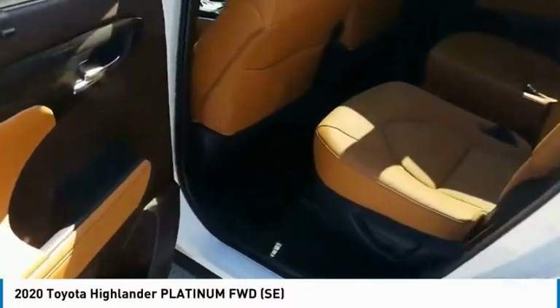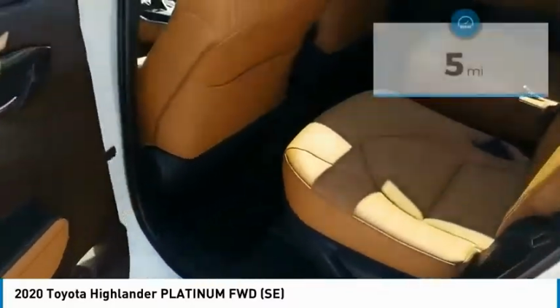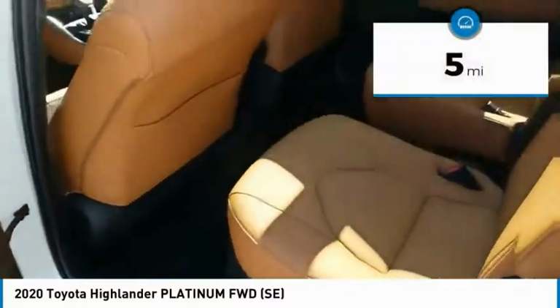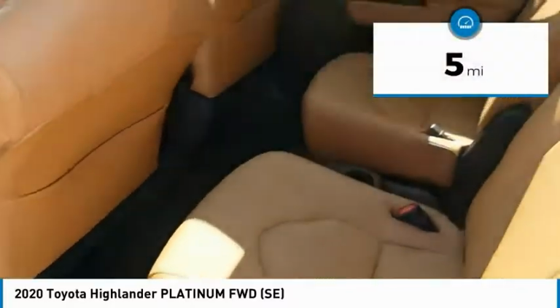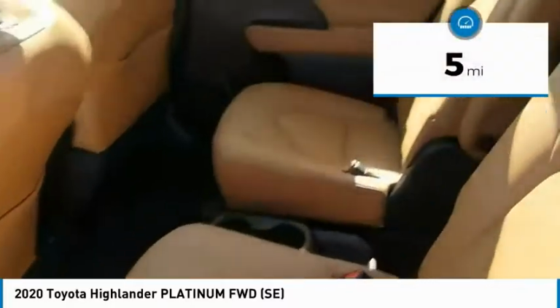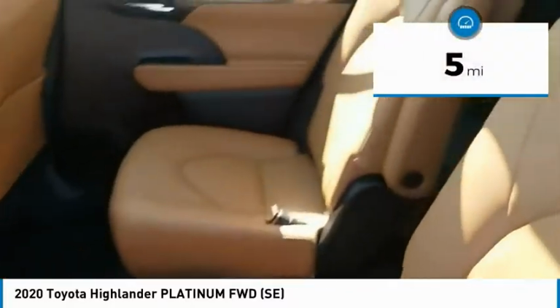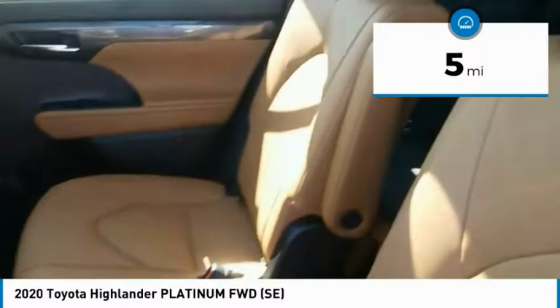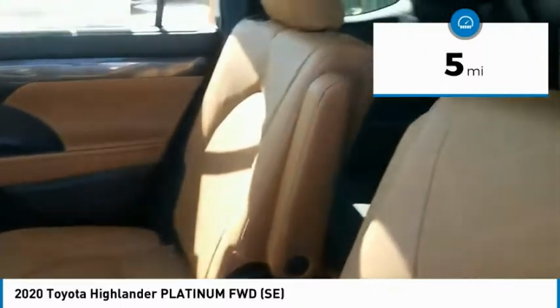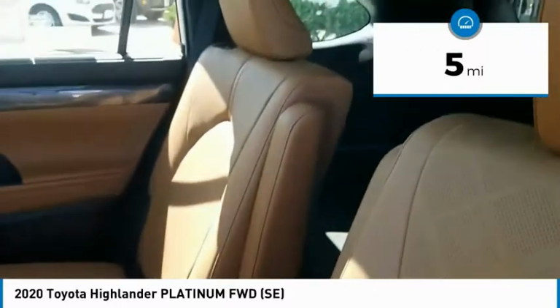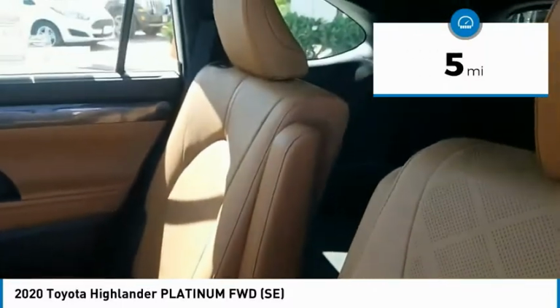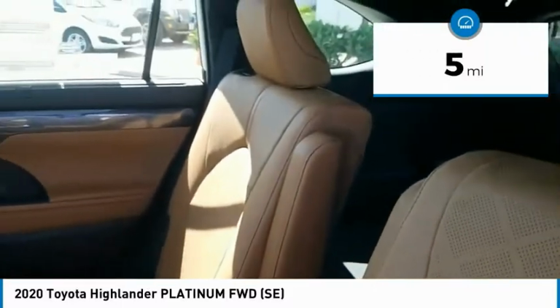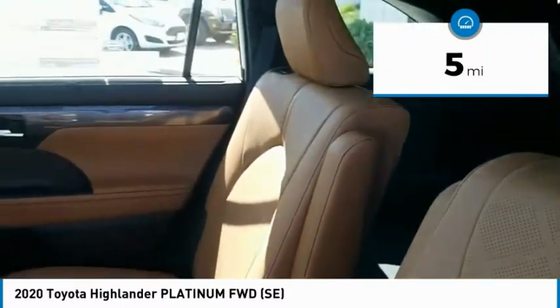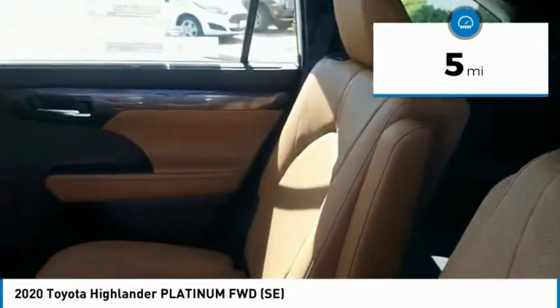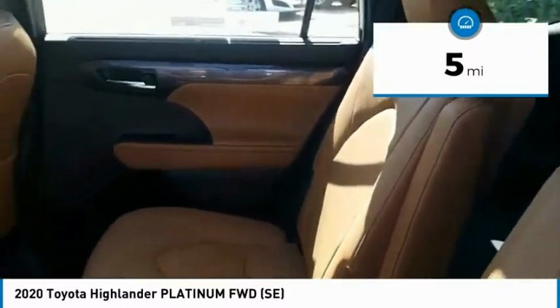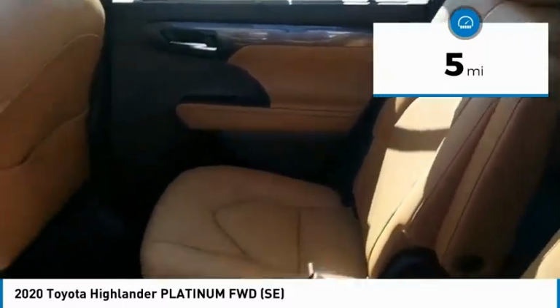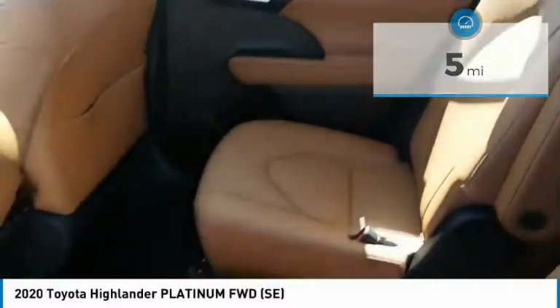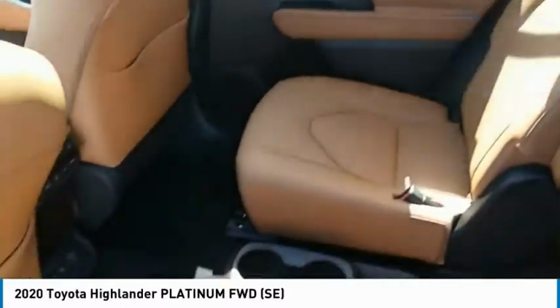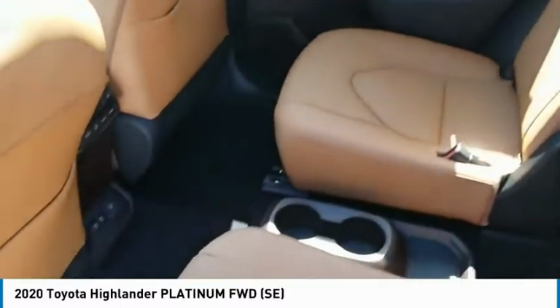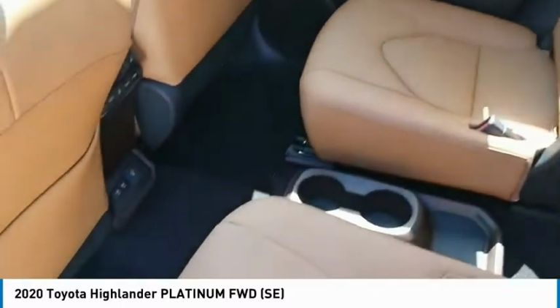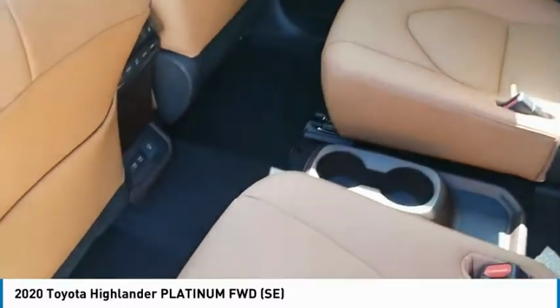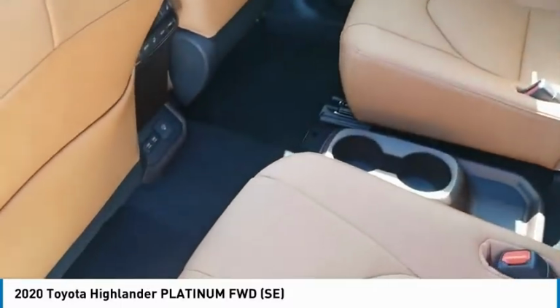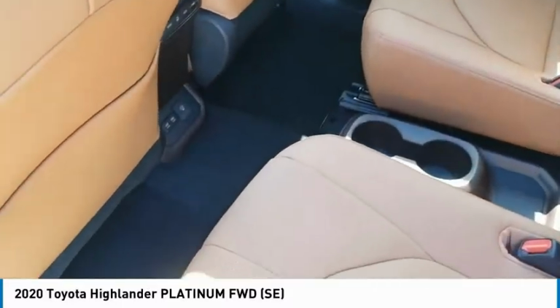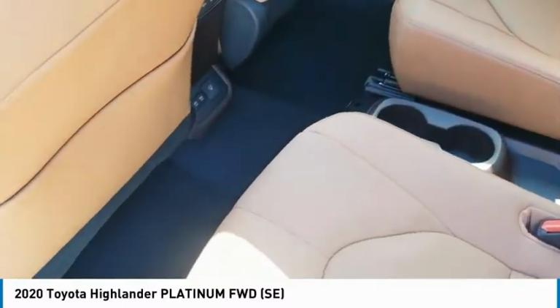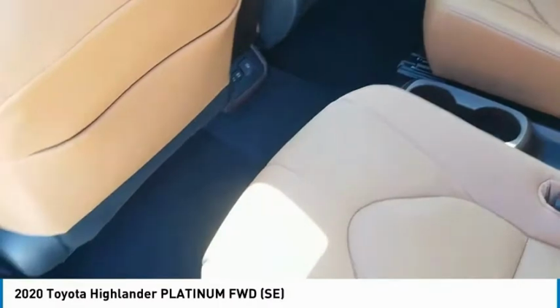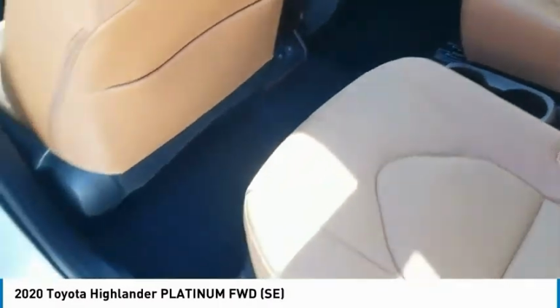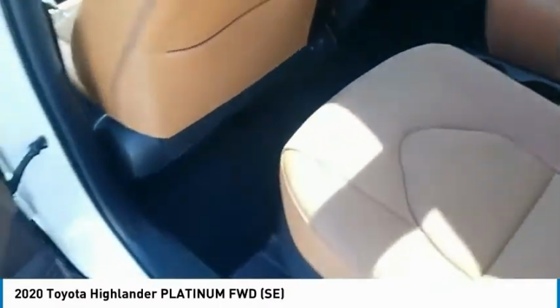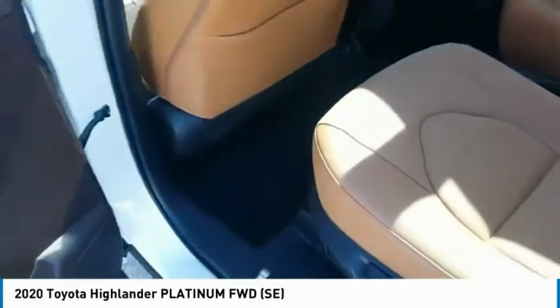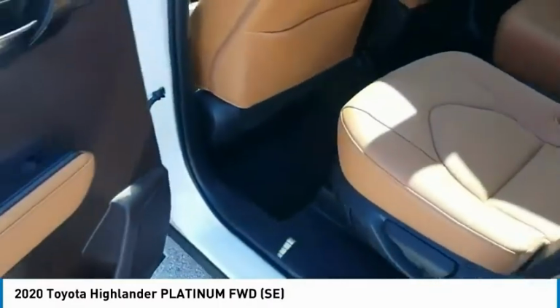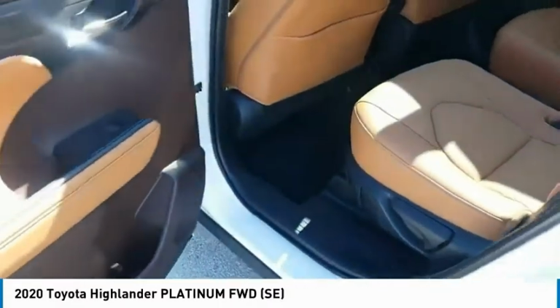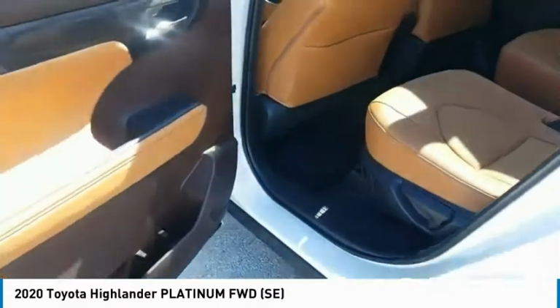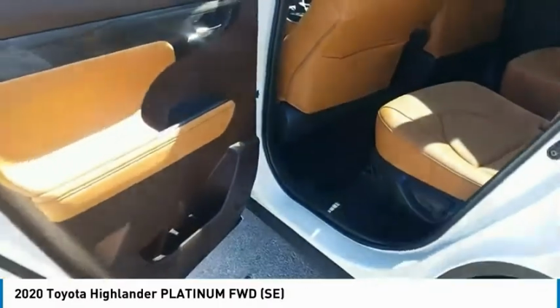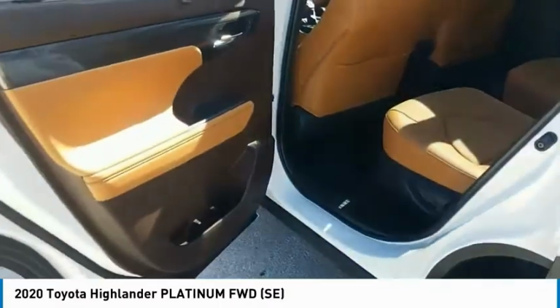This vehicle has less than 100 miles. If you like it online, you'll love it in your driveway. Take it for a spin today. Thank you.